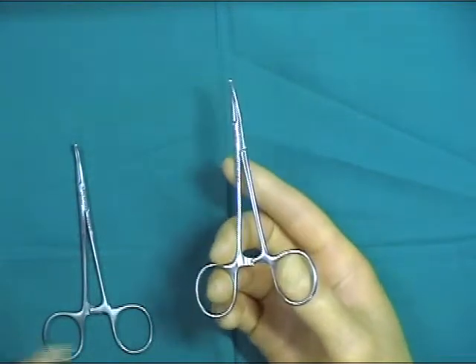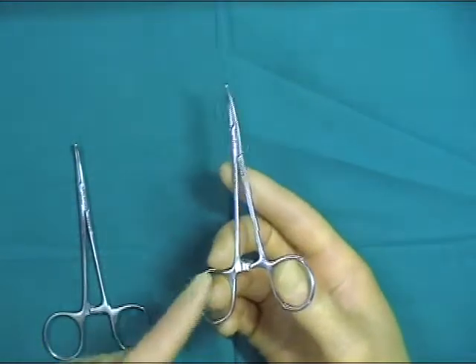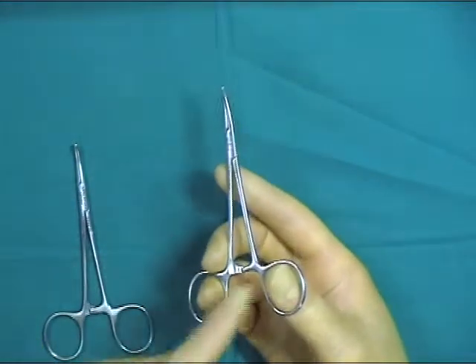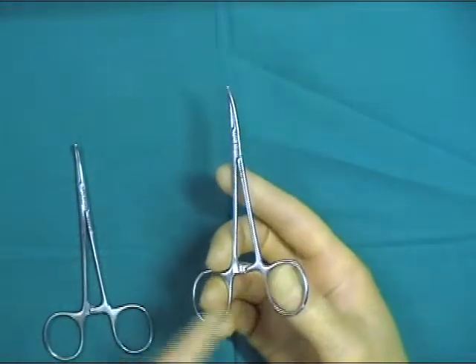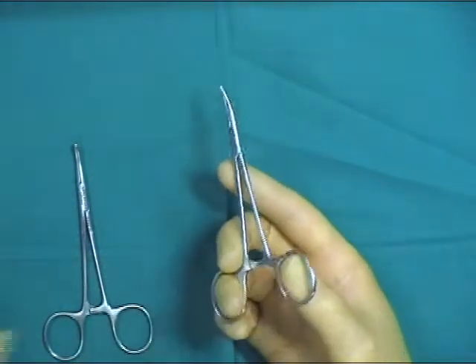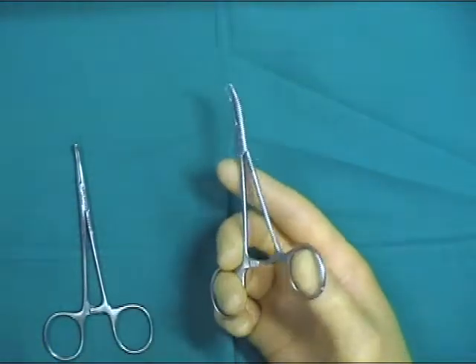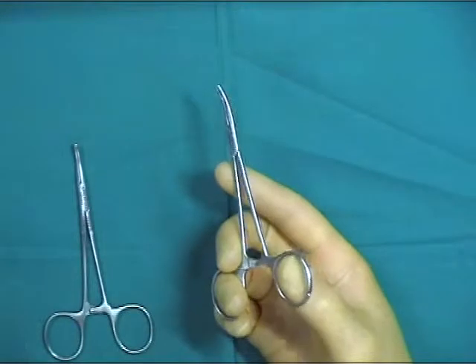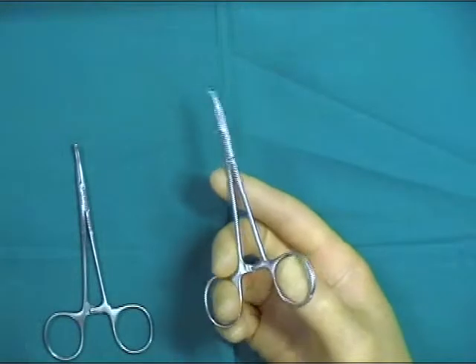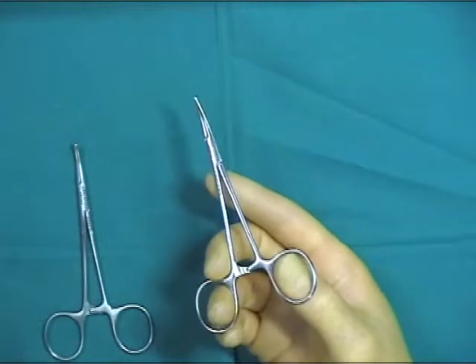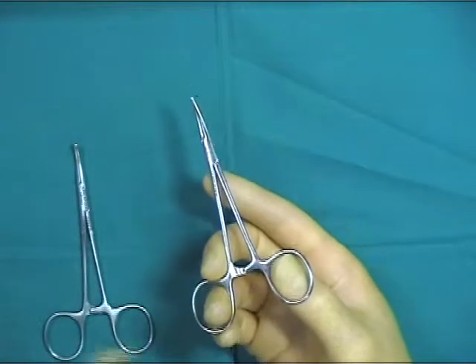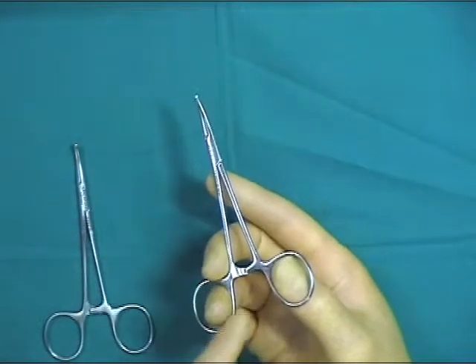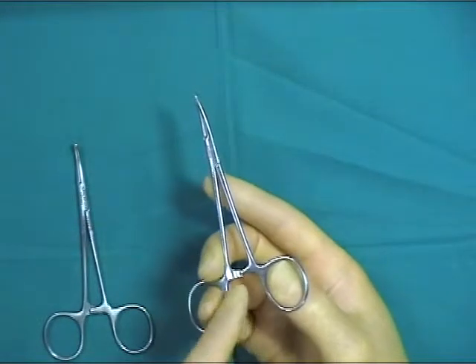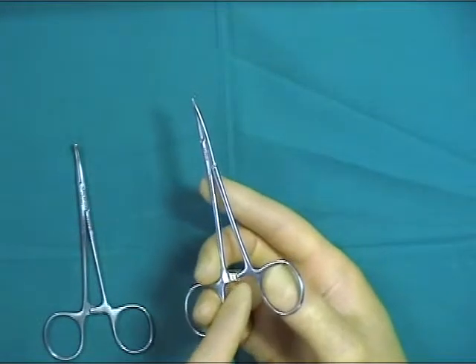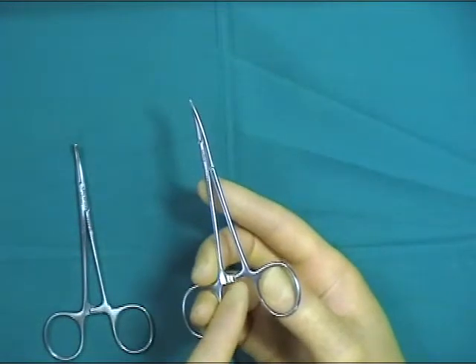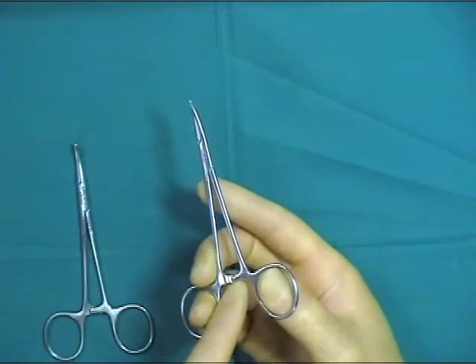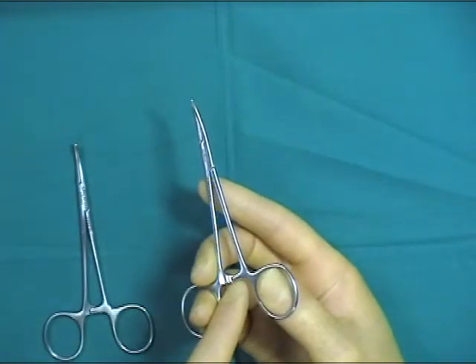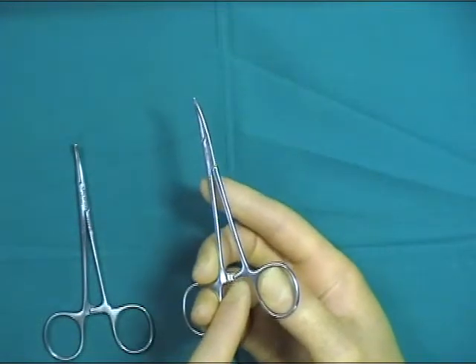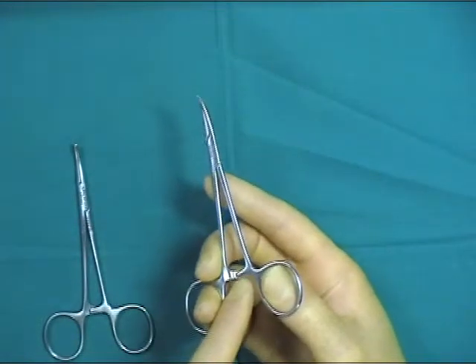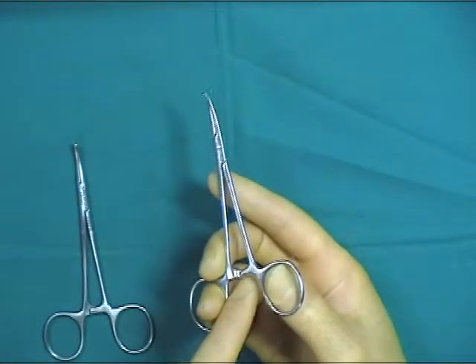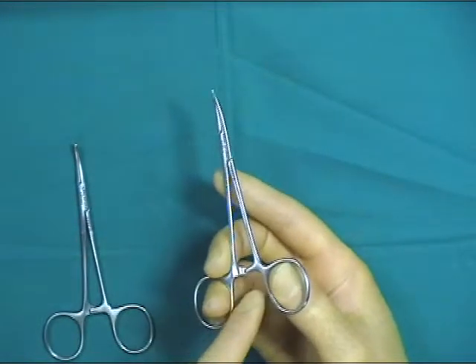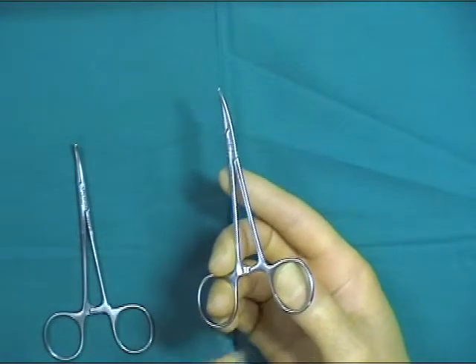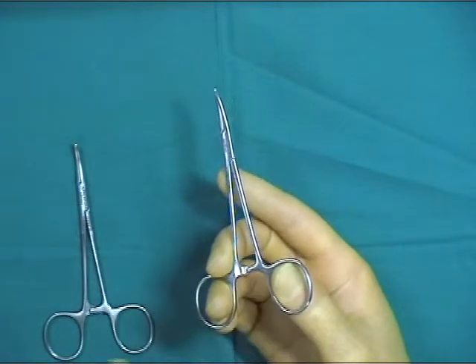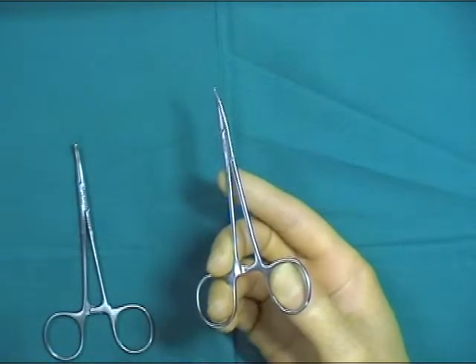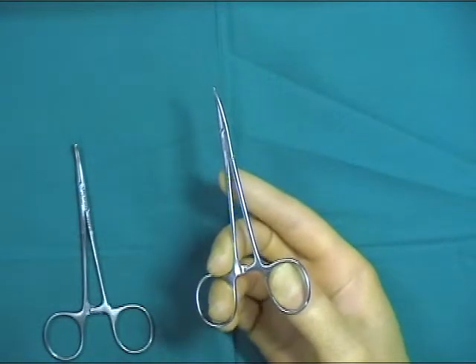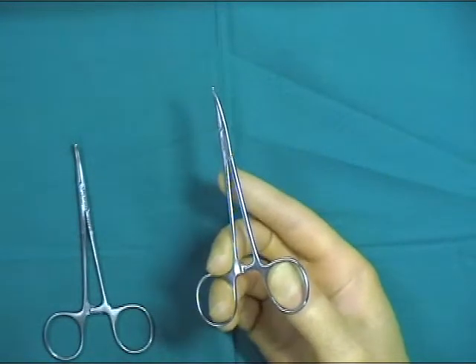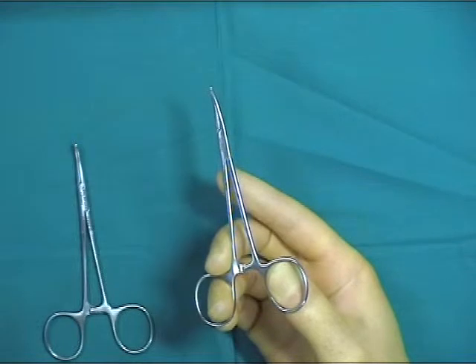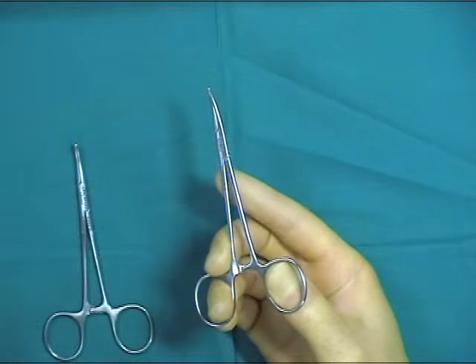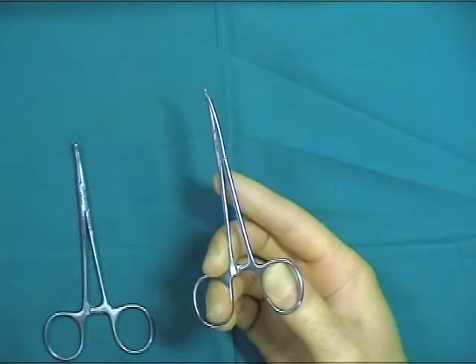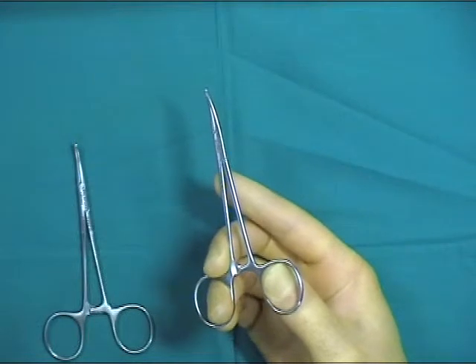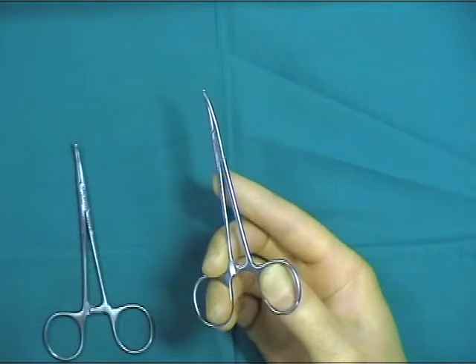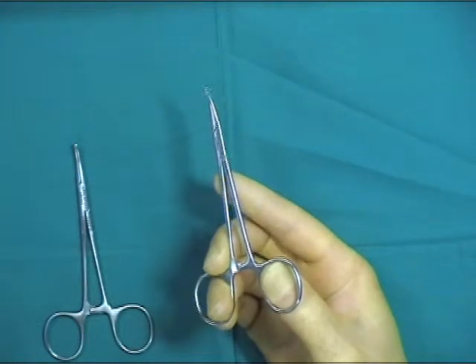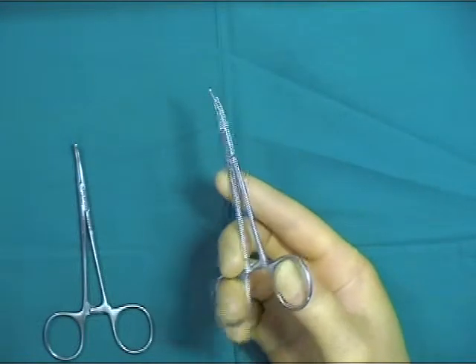The ratchet mechanism keeps the hemostat jaws tightly approximated and is unlocked by pushing the thumb in the direction shown.